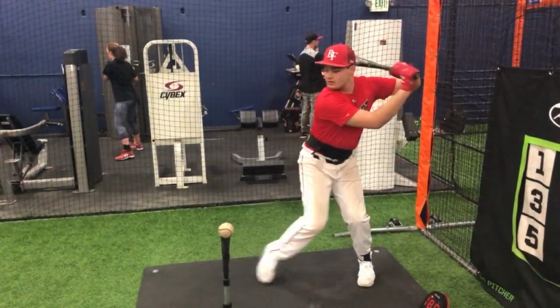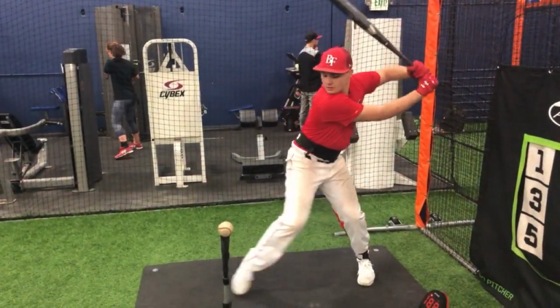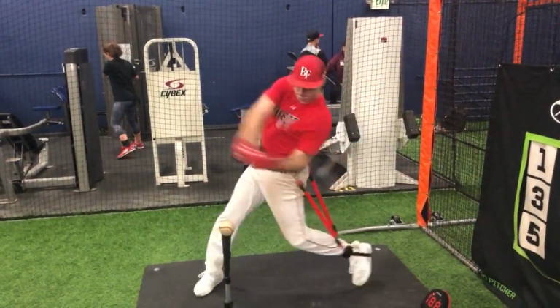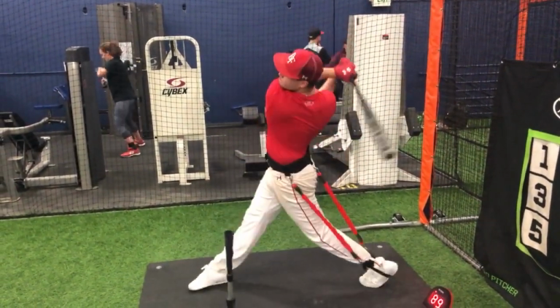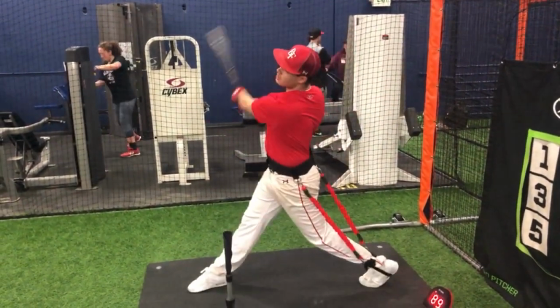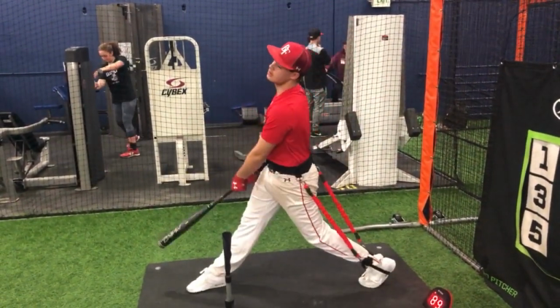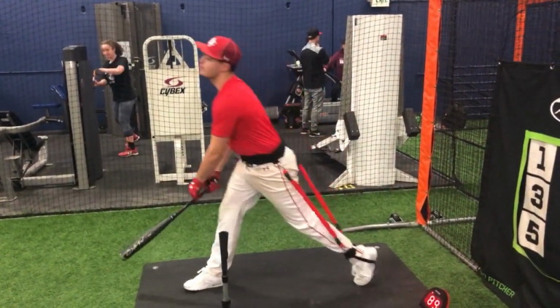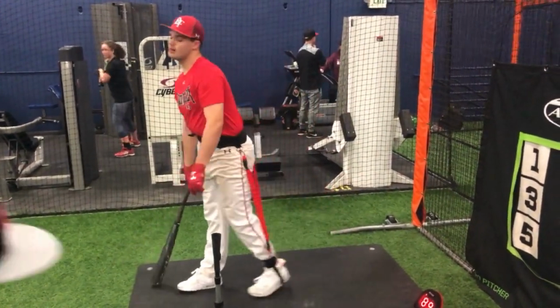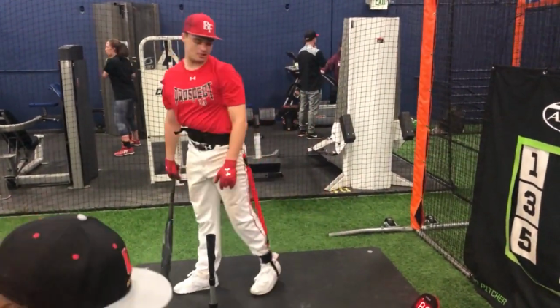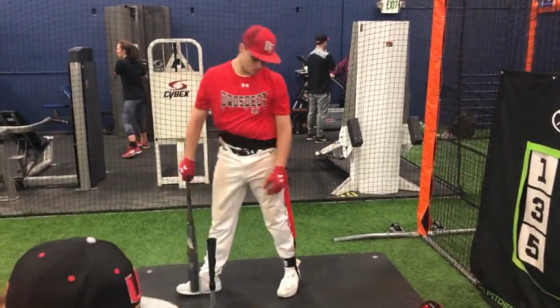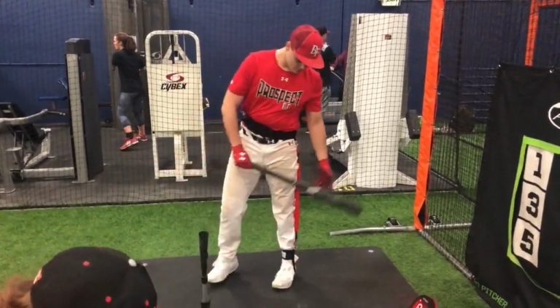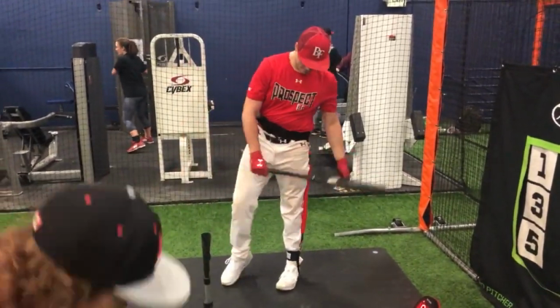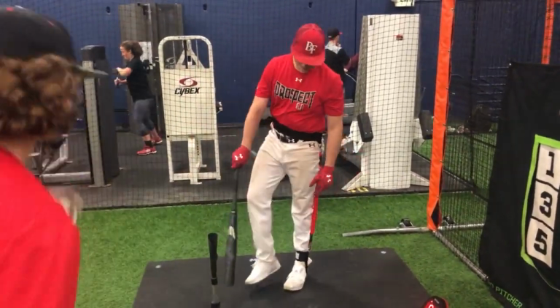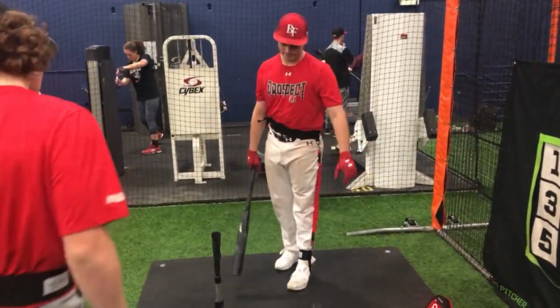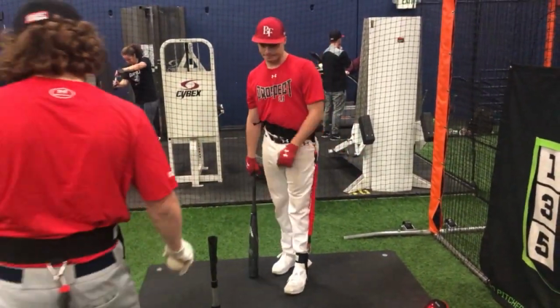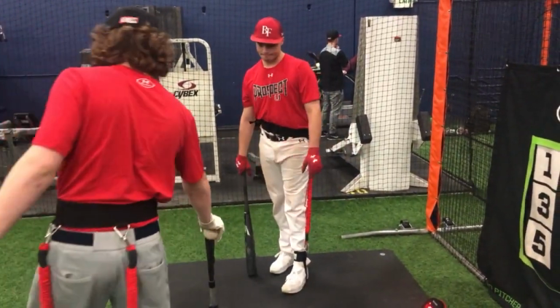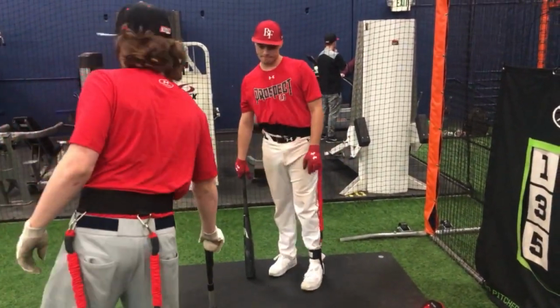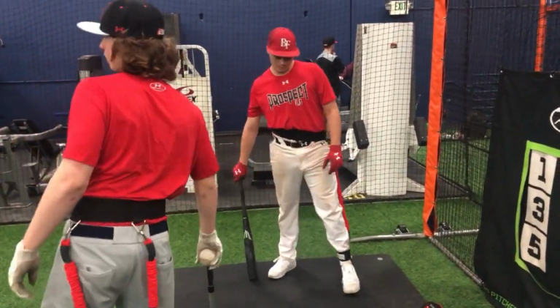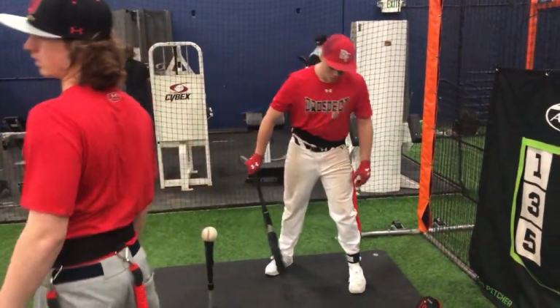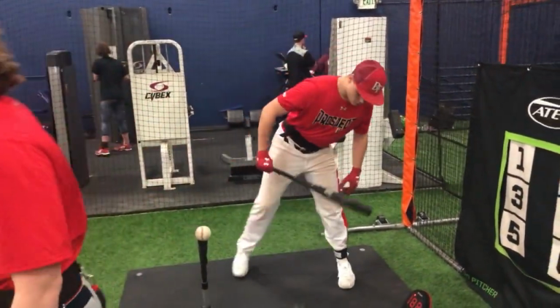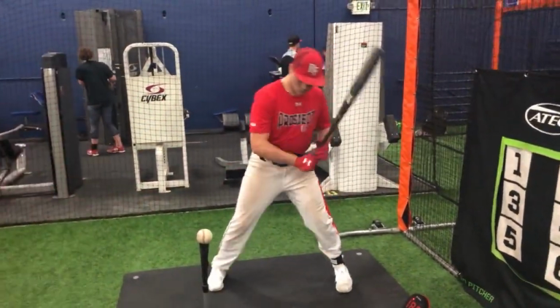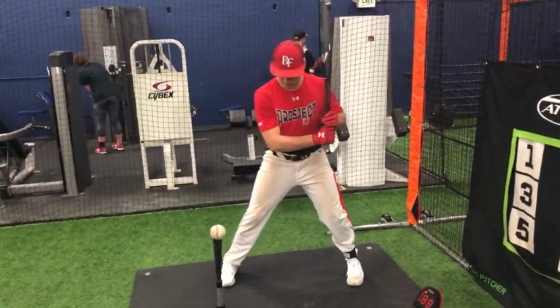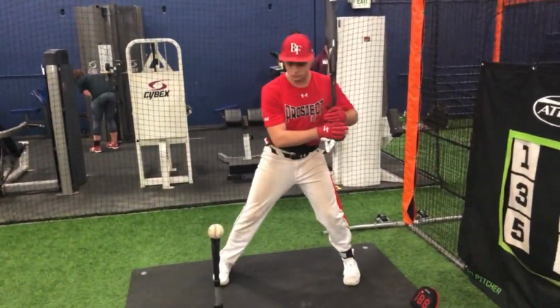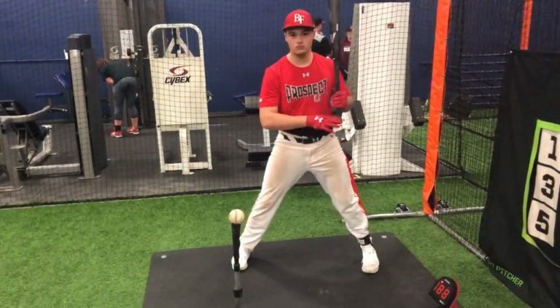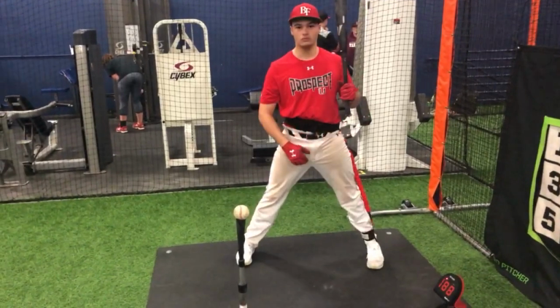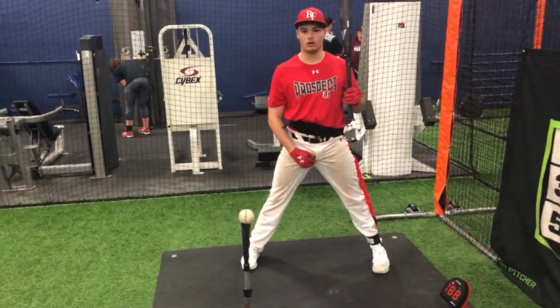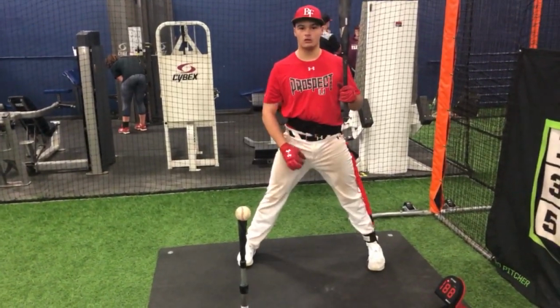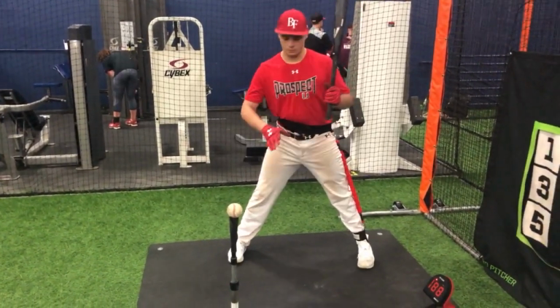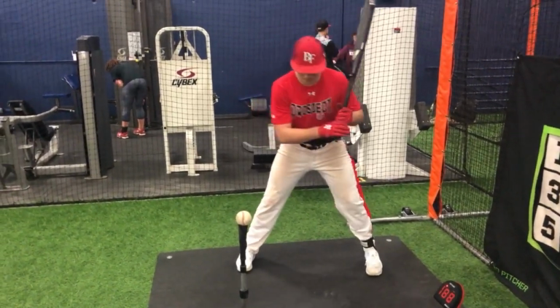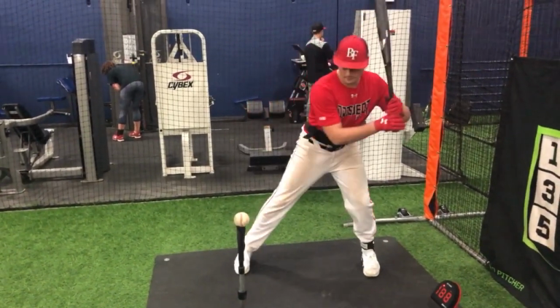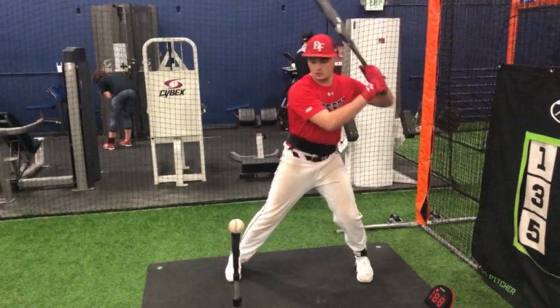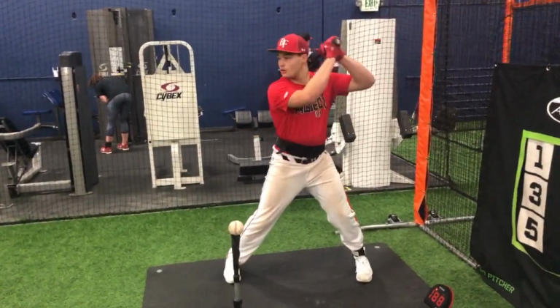Push. There we go. Good, Reem. Wait a little longer with the hands, right? Okay. Push the back hip out of the load.